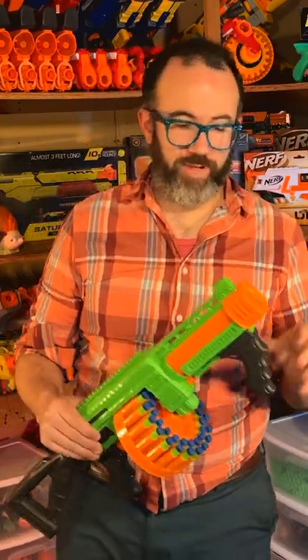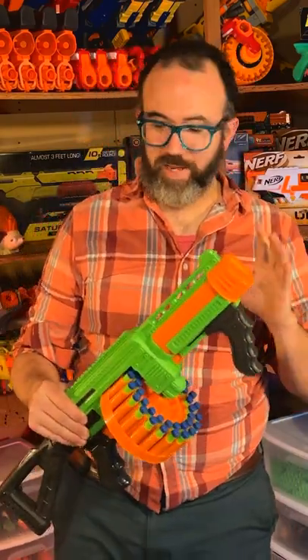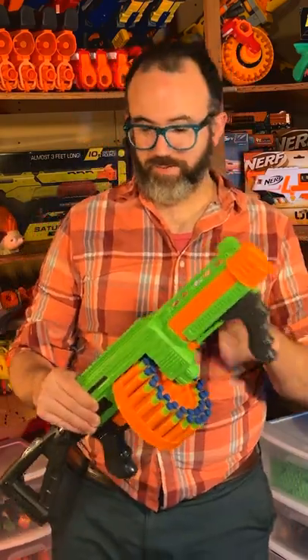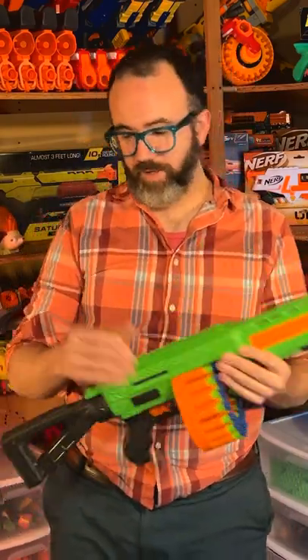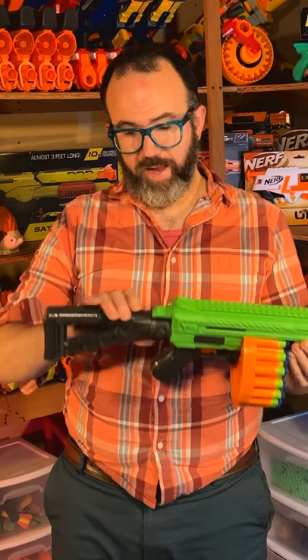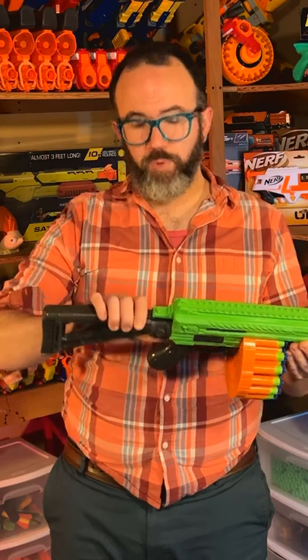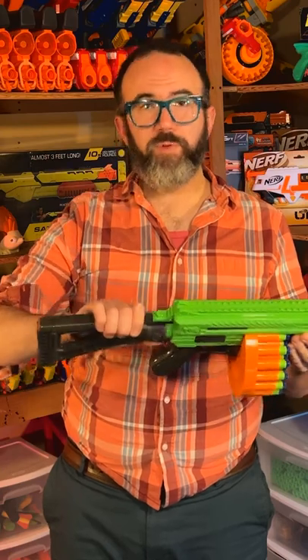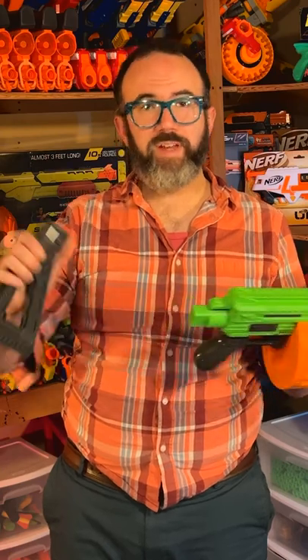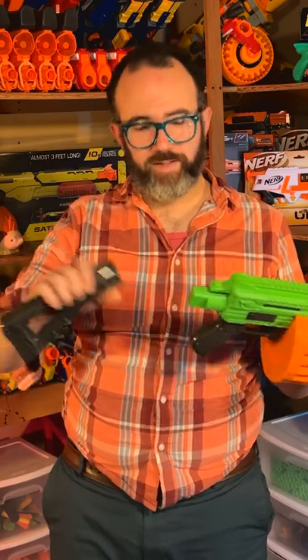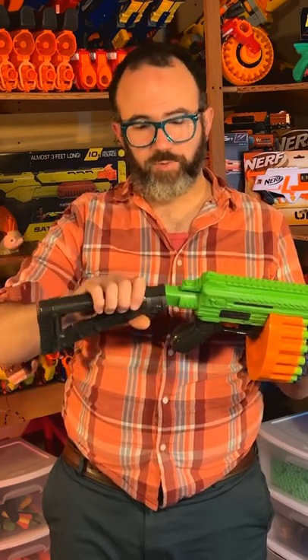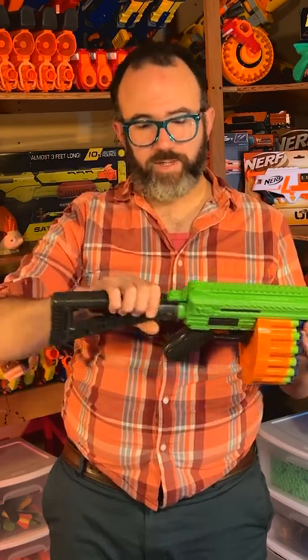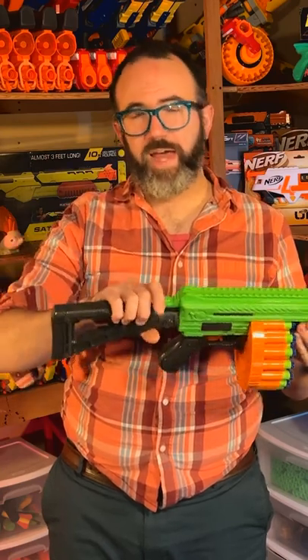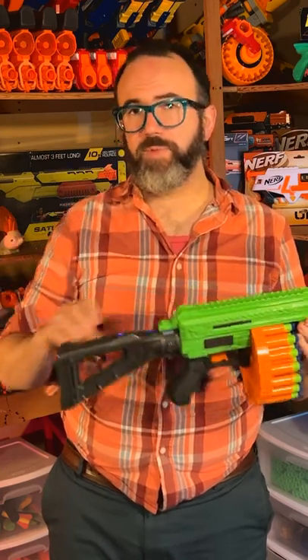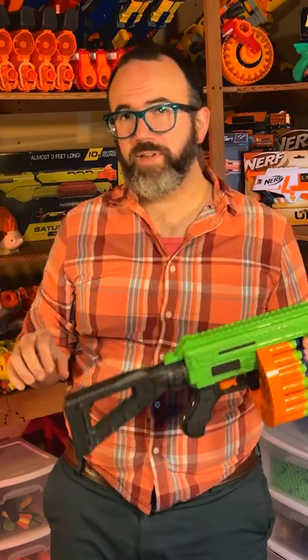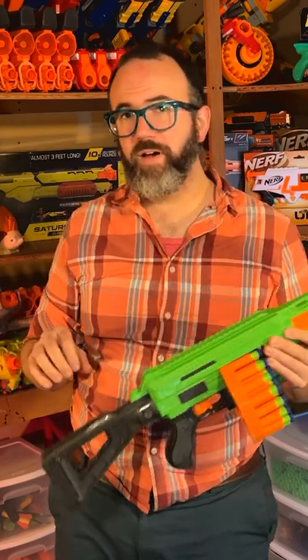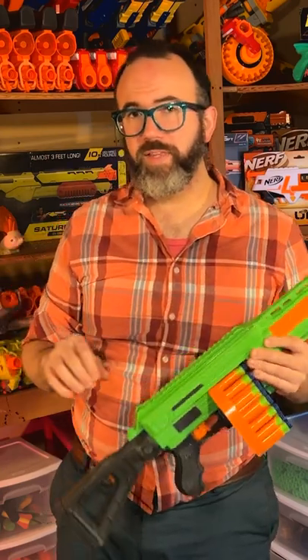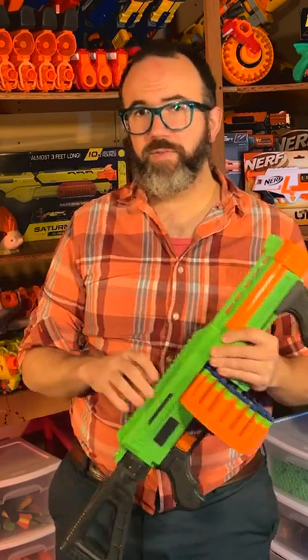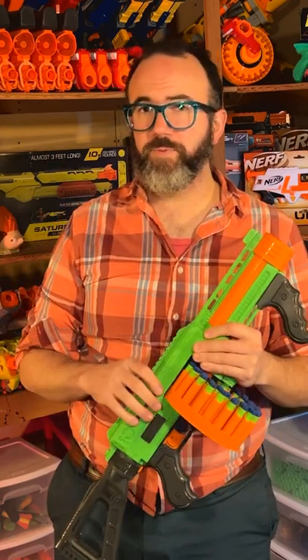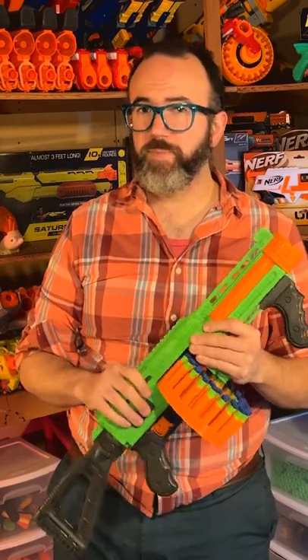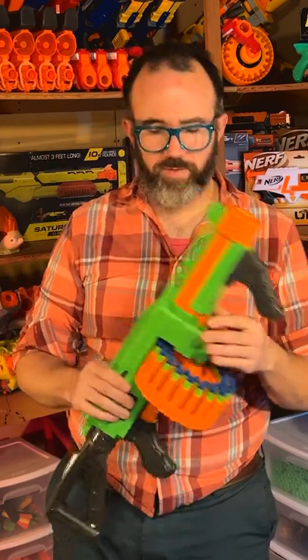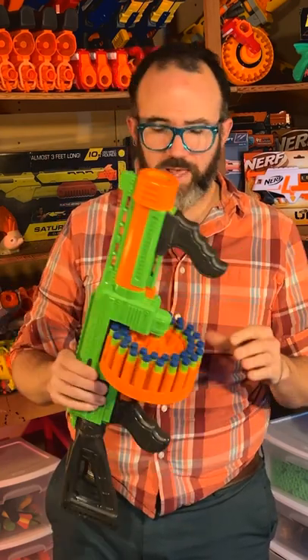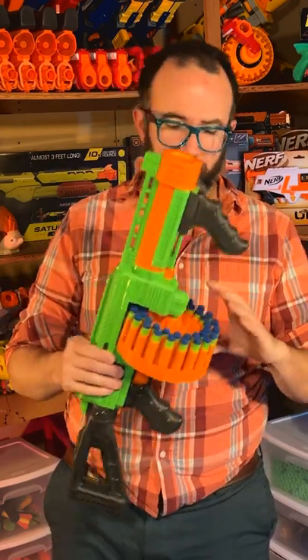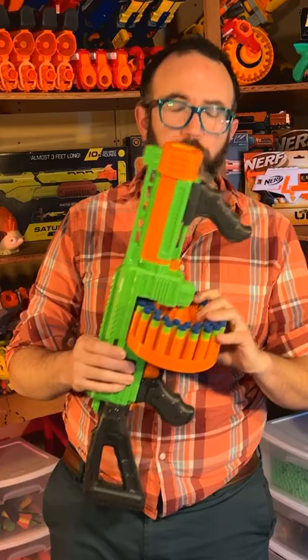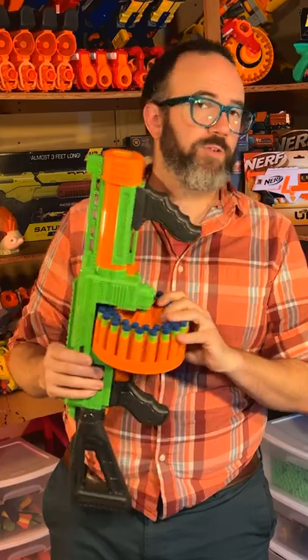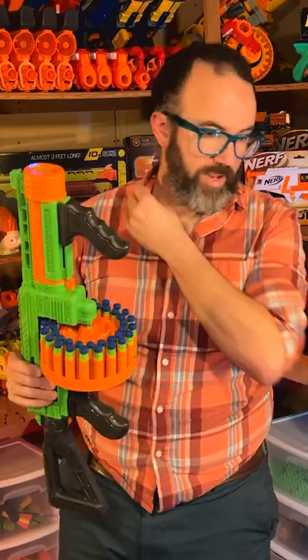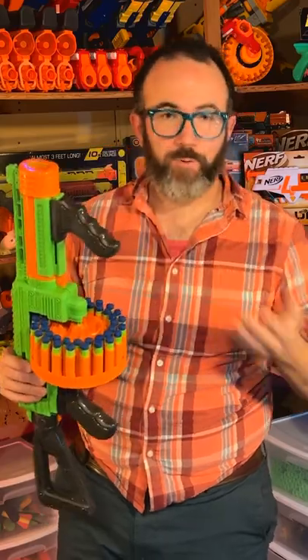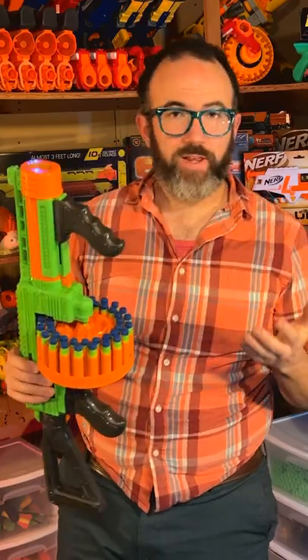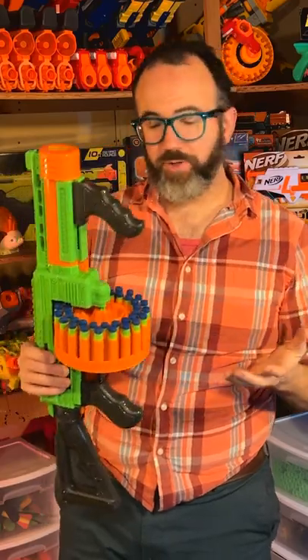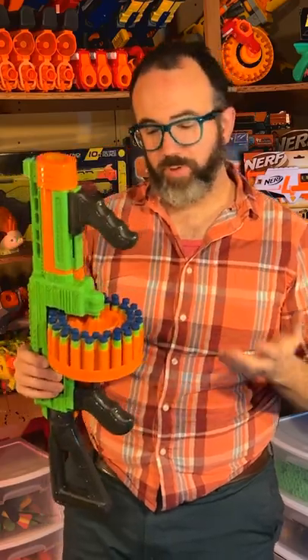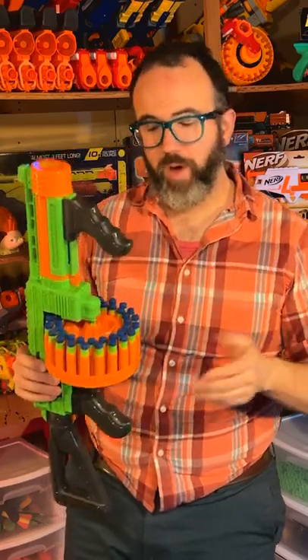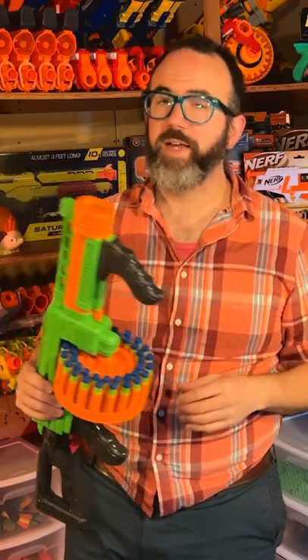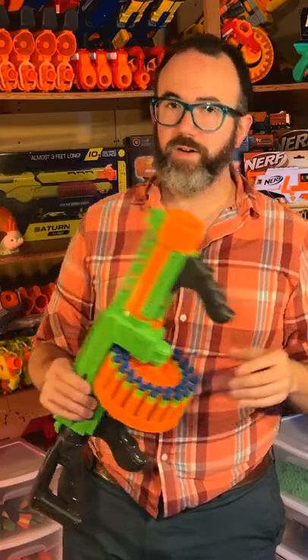You get the blaster itself, a removable stock that's cross compatible with the stock on the Adventure Force Spectrum, the 40 round drum, and 40 Adventure Force Waffle Head darts.